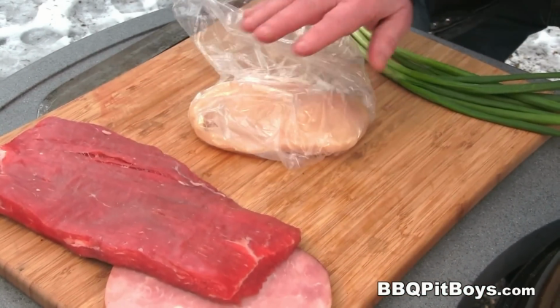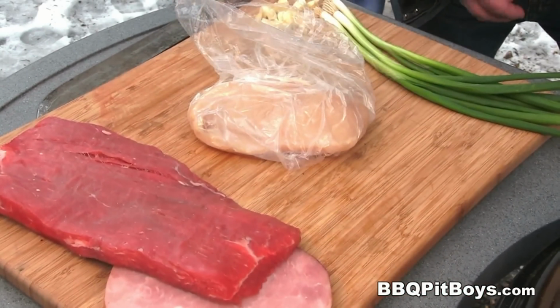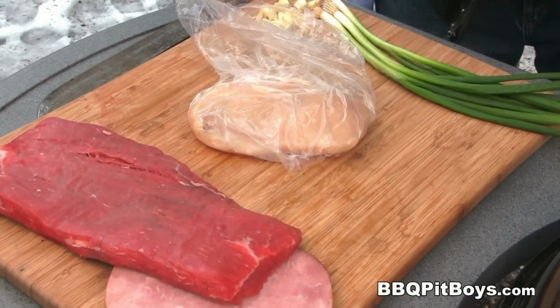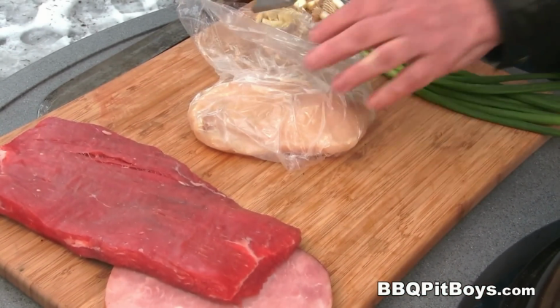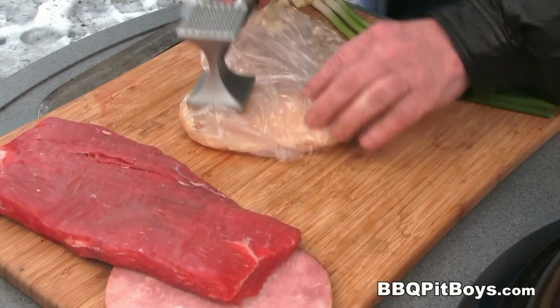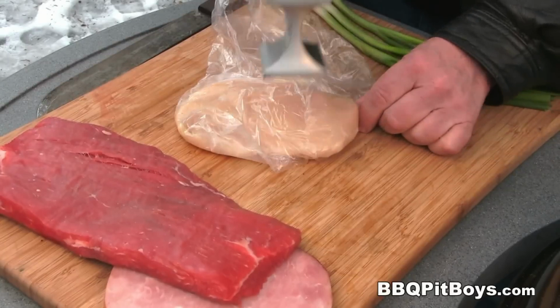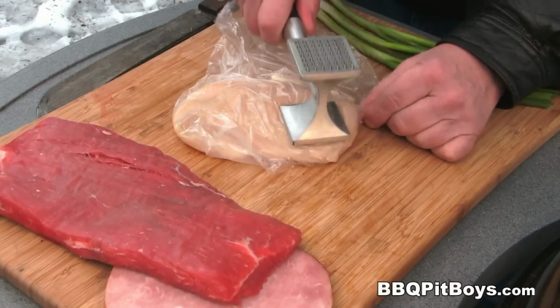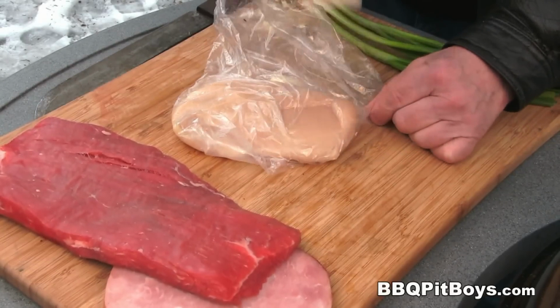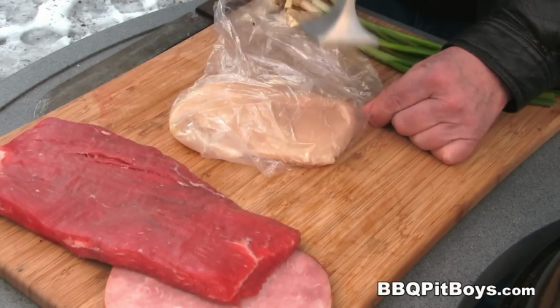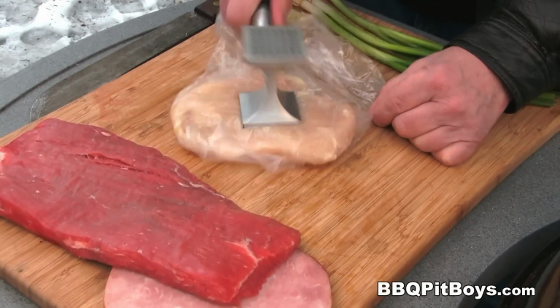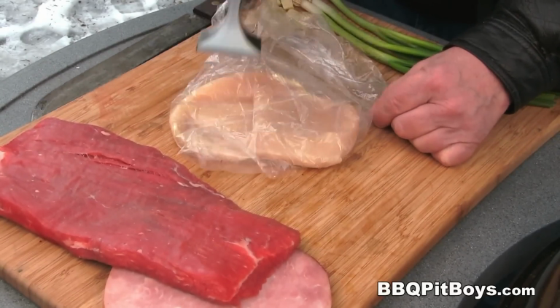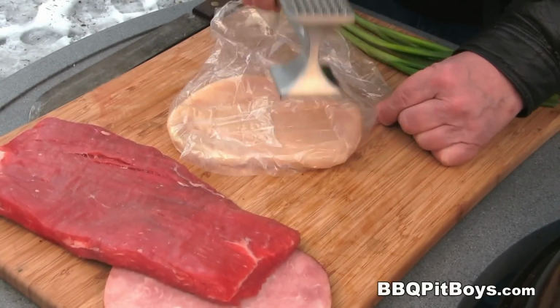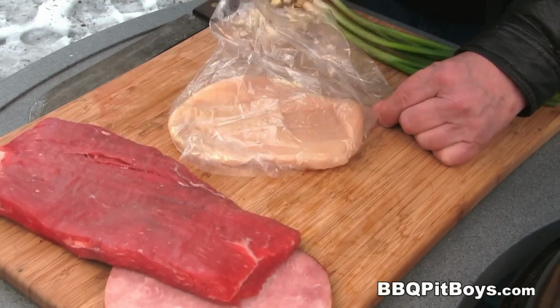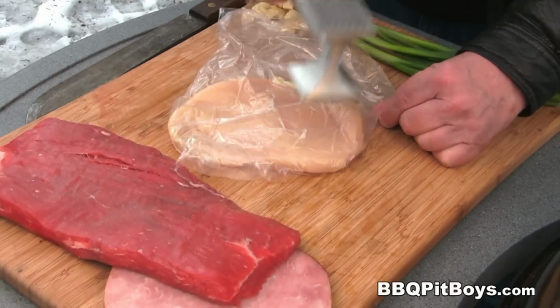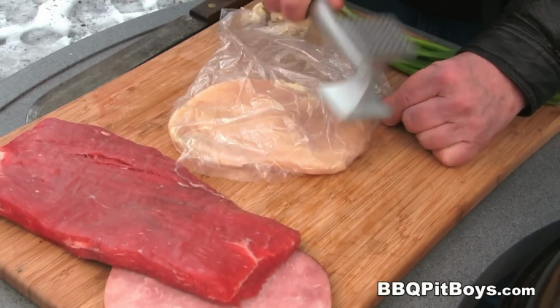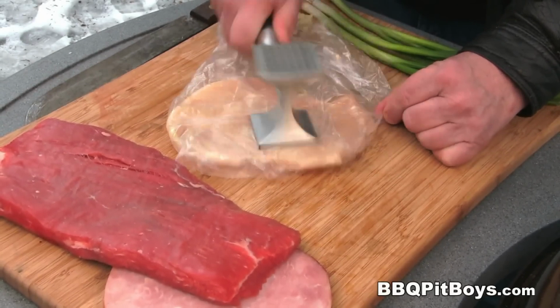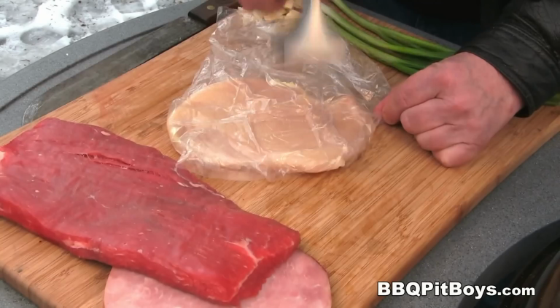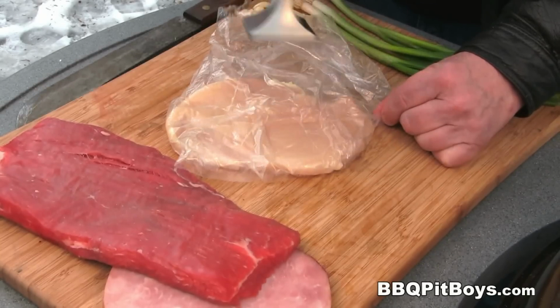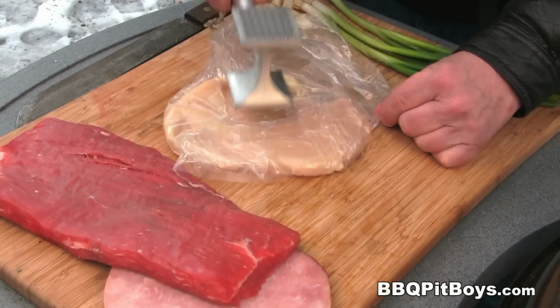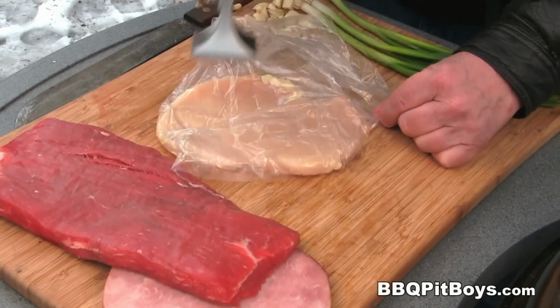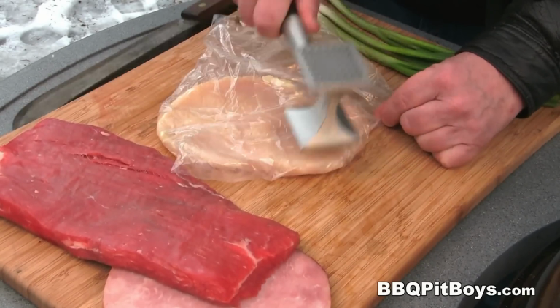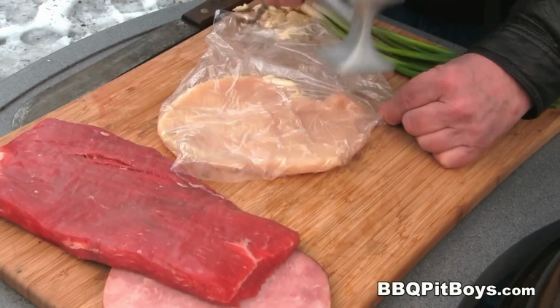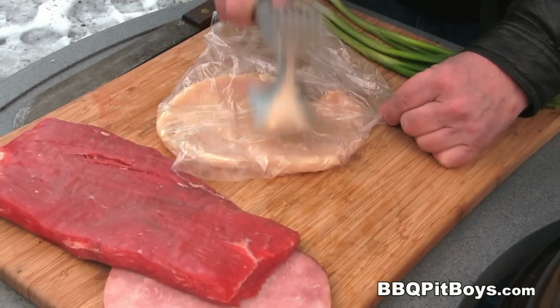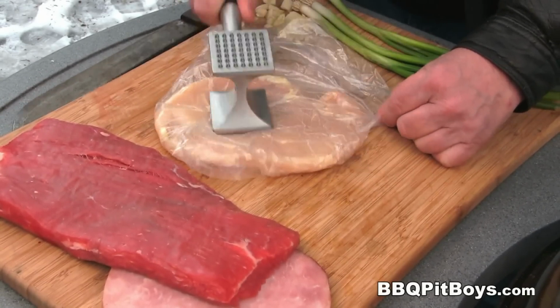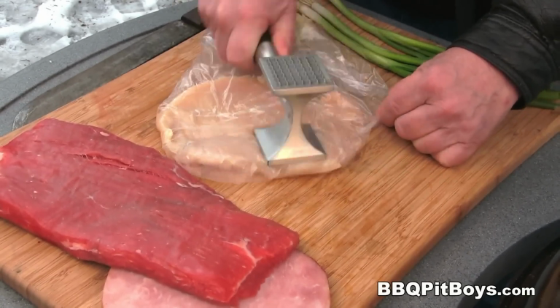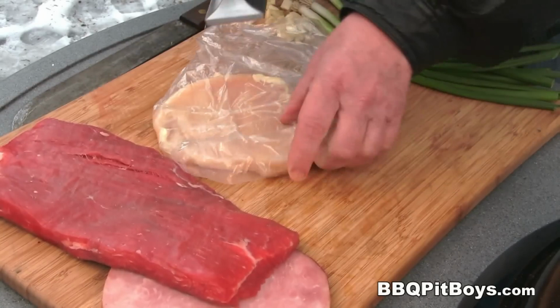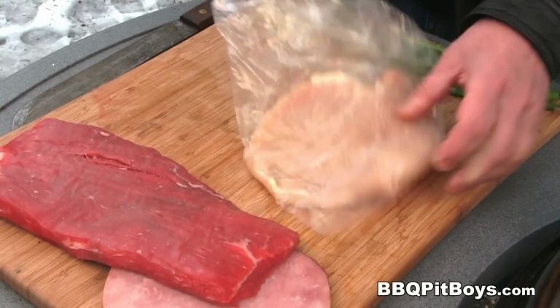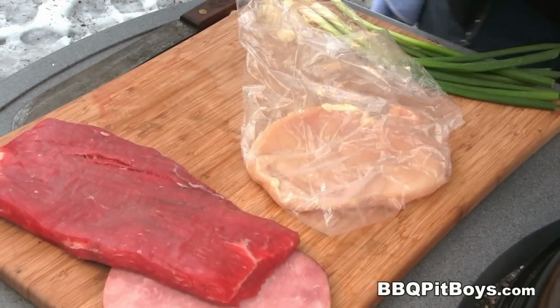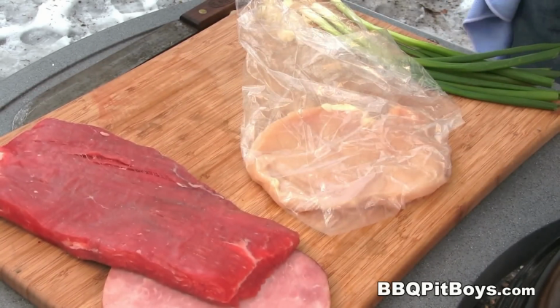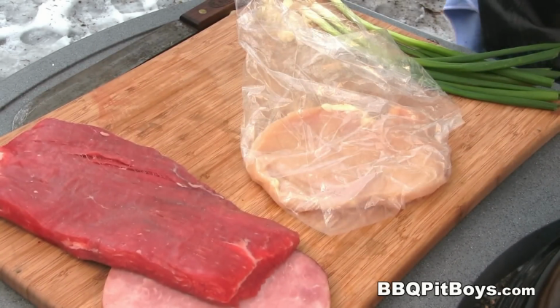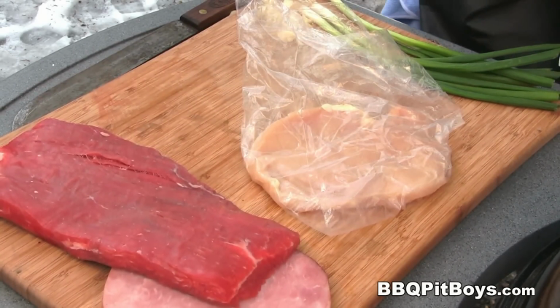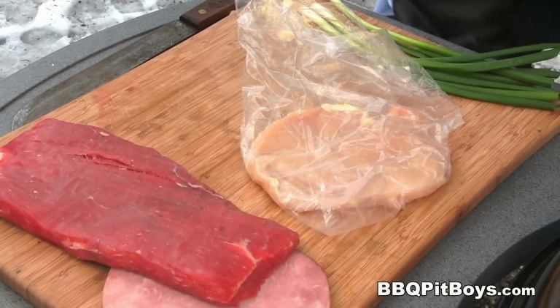The first thing we're gonna do is pound out this chicken breast. We wanna make it thinner — get it down to maybe half inch, three quarter inch. And by poundin' it out like this, it's gonna help tenderize it a bit. Simple enough.